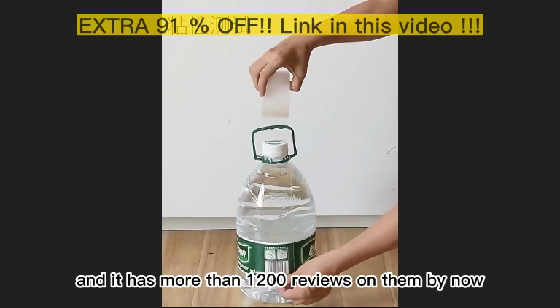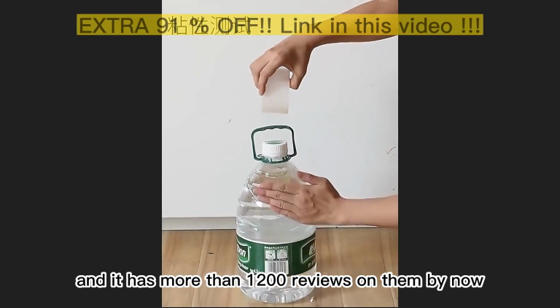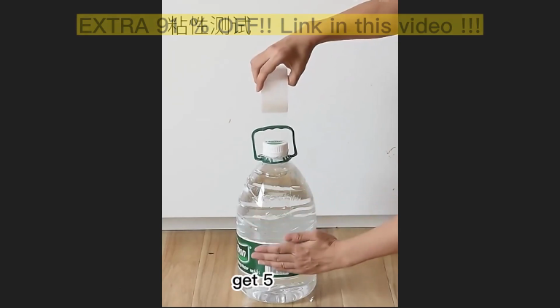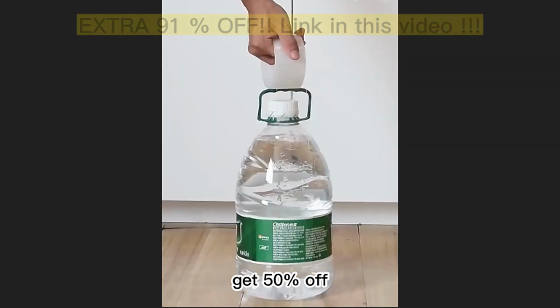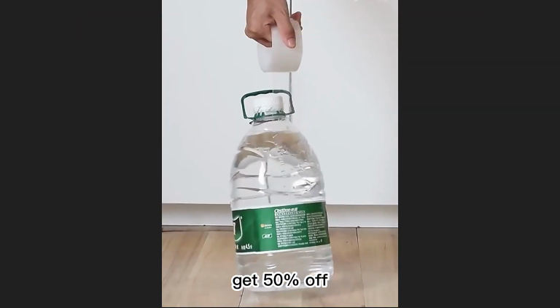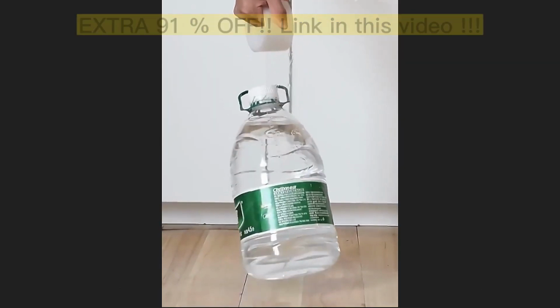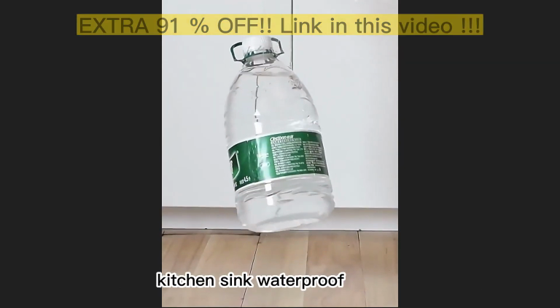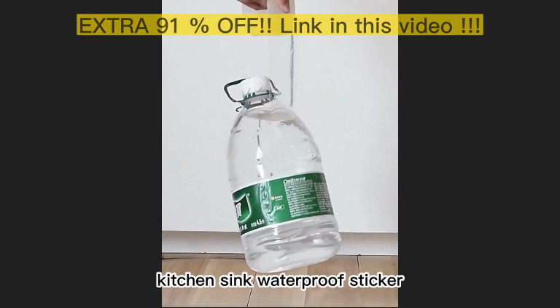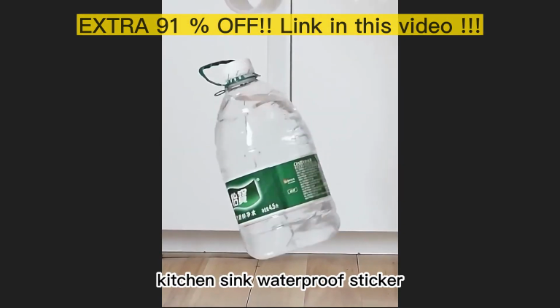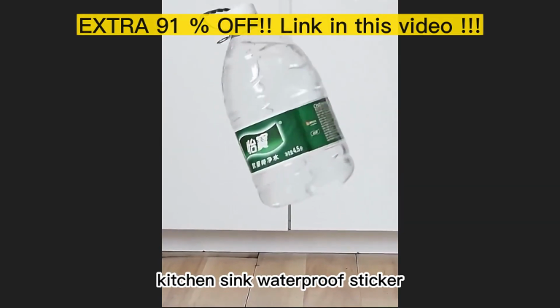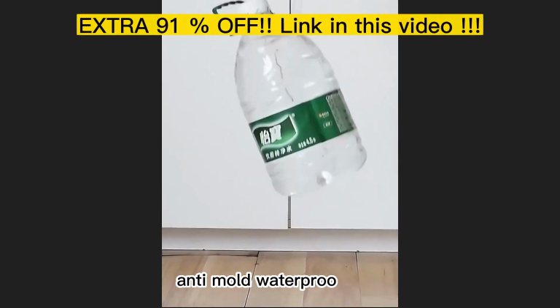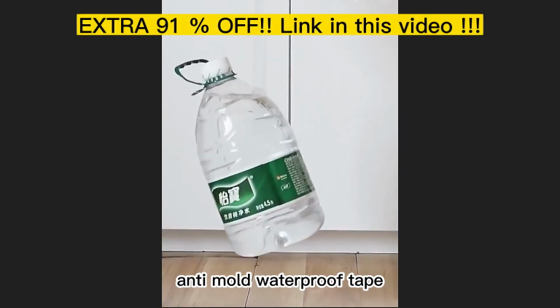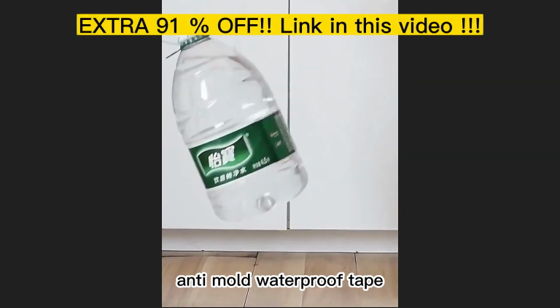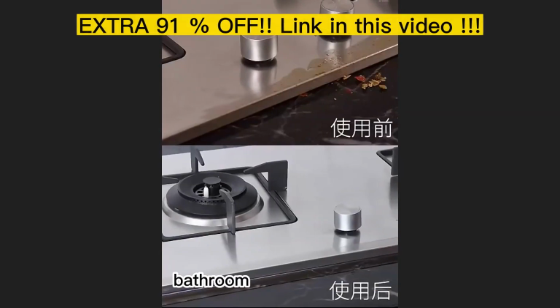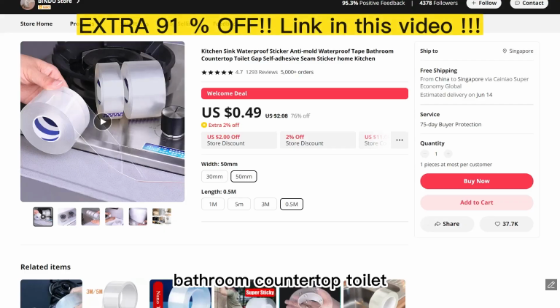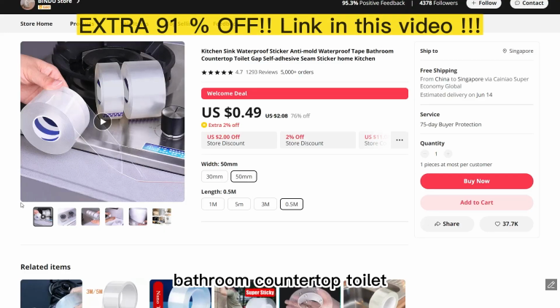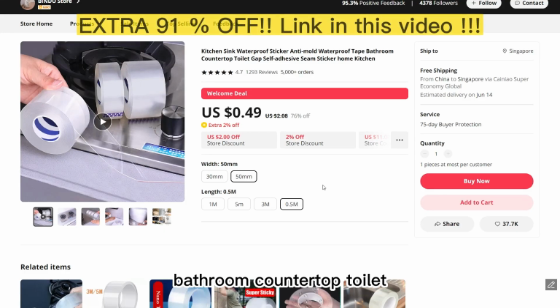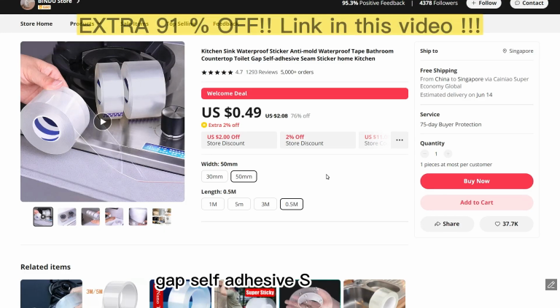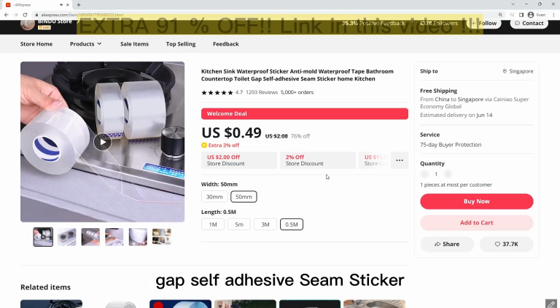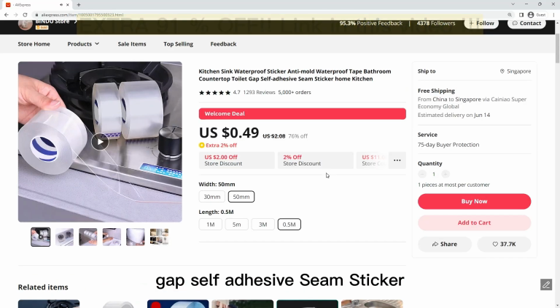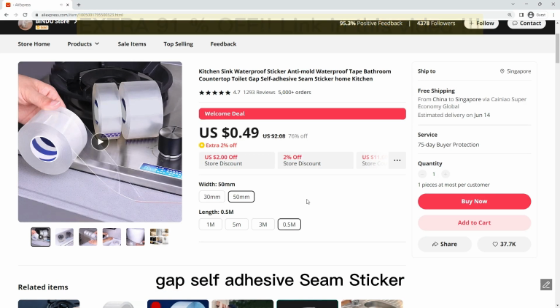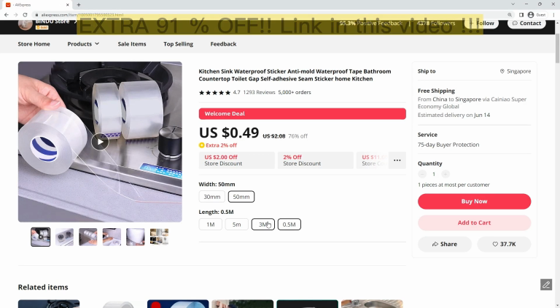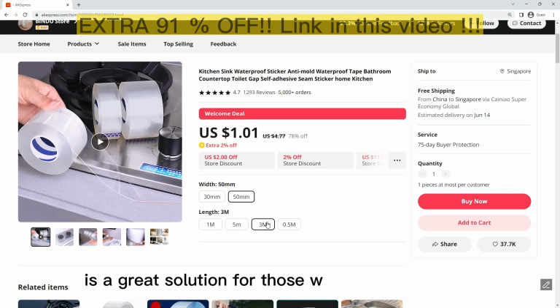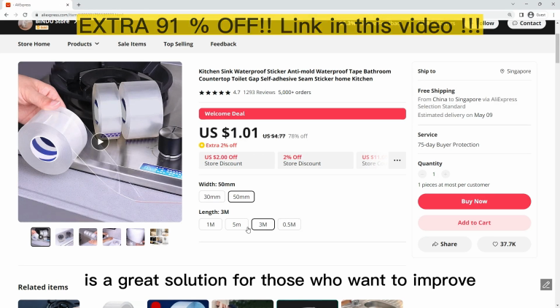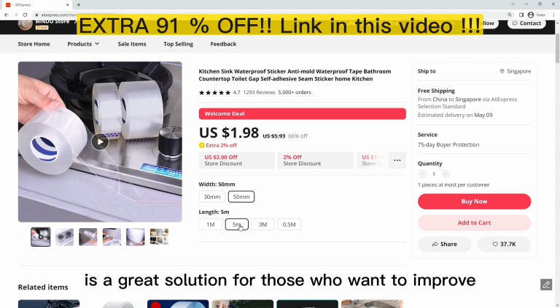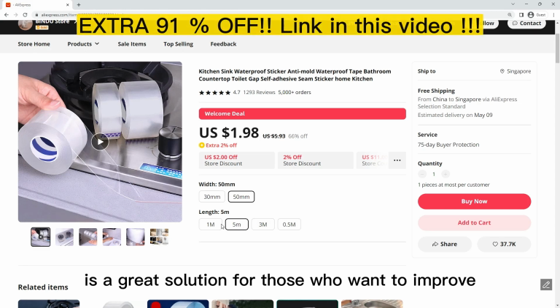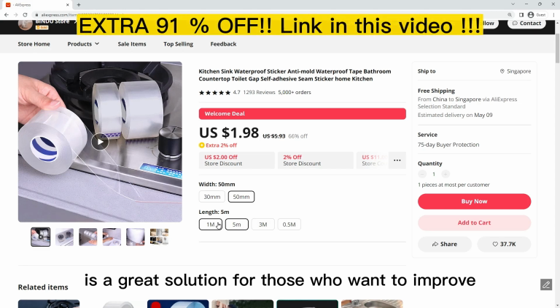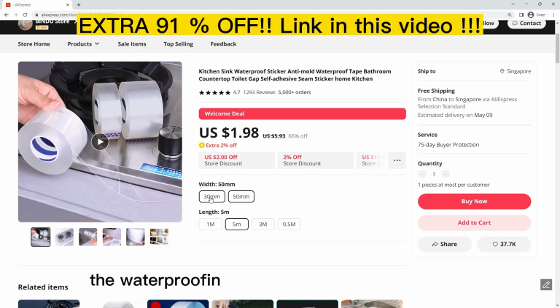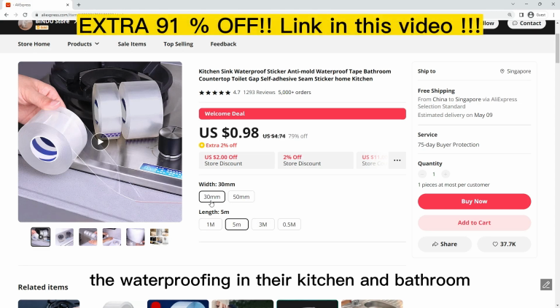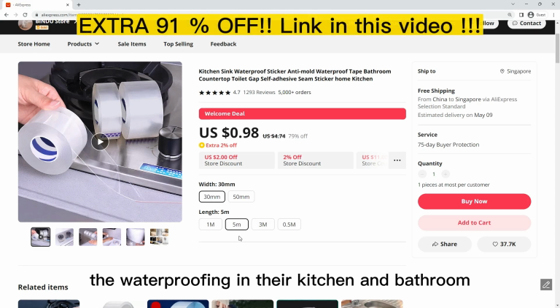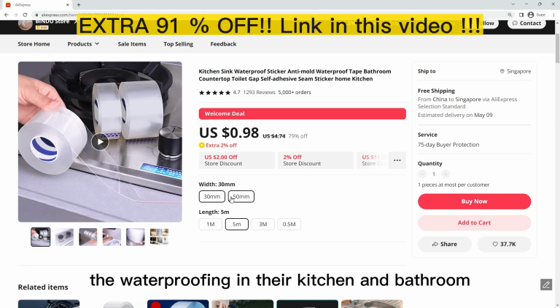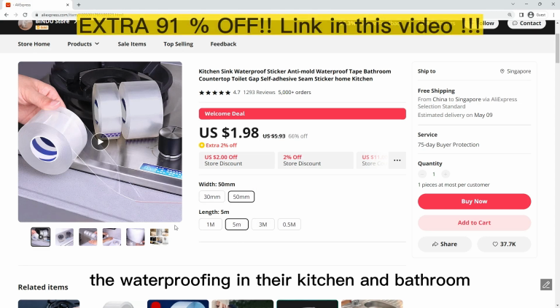Buy now and get 50% off. The Kitchen Sink Waterproof Sticker Anti-Mold Waterproof Tape — for bathroom countertop, toilet gap, and self-adhesive seam sealing — is a great solution for those who want to improve the waterproofing in their kitchen and bathroom.